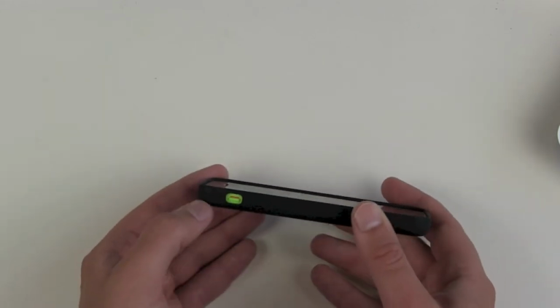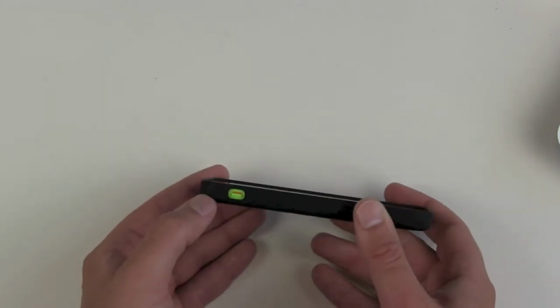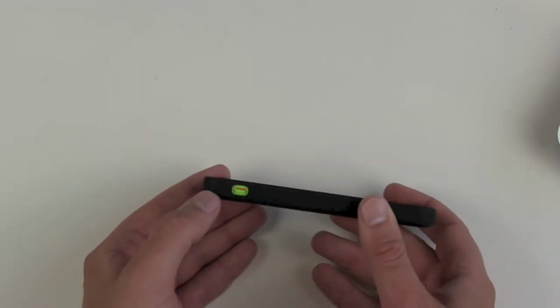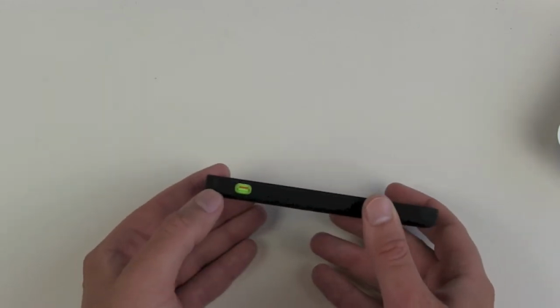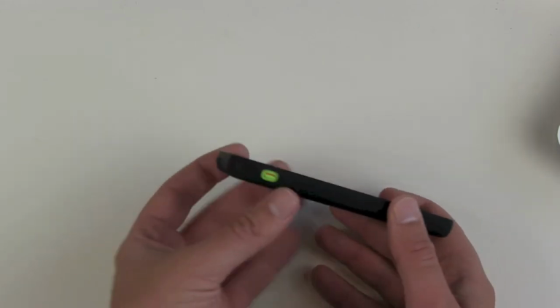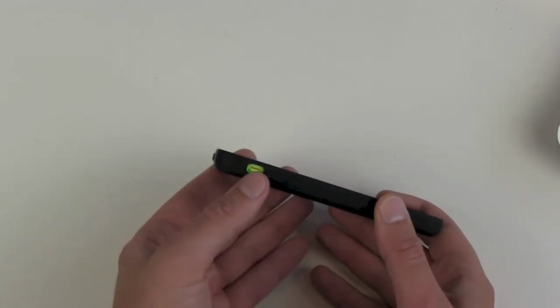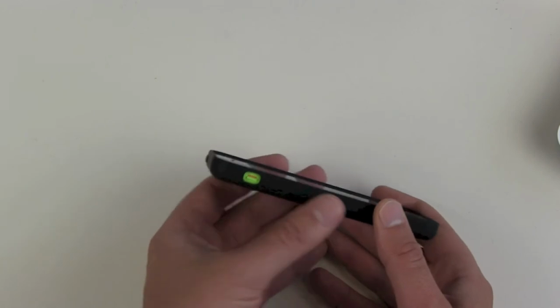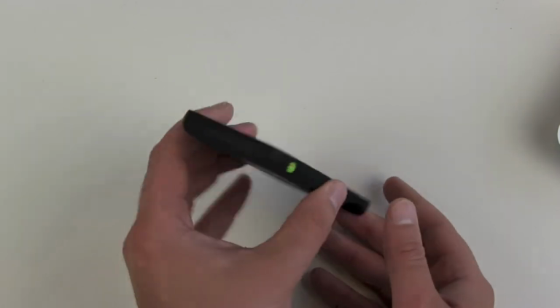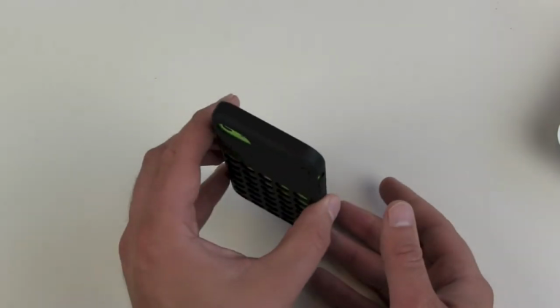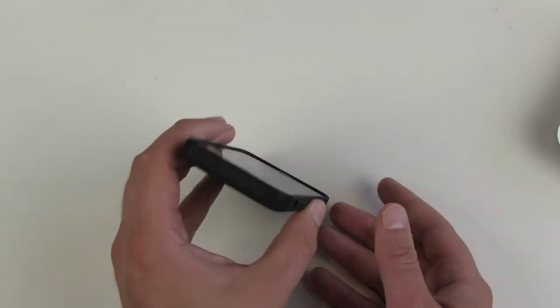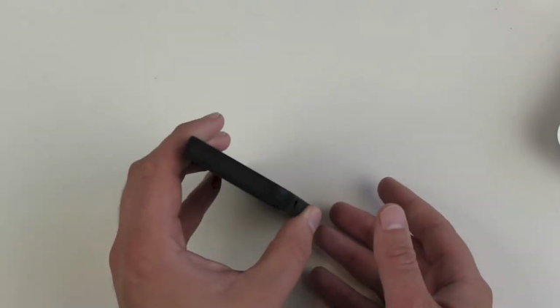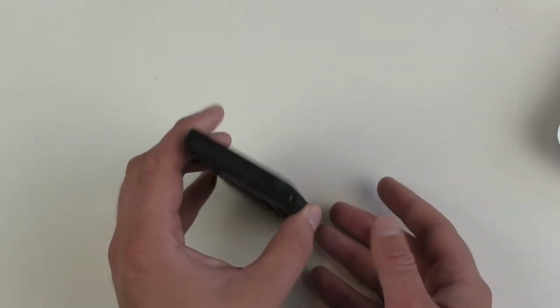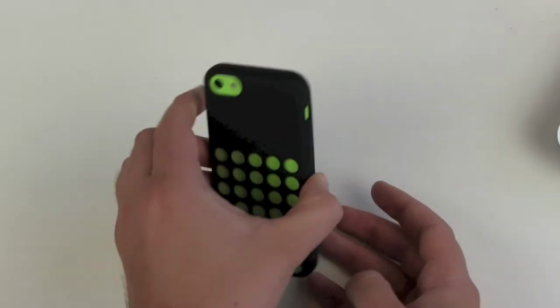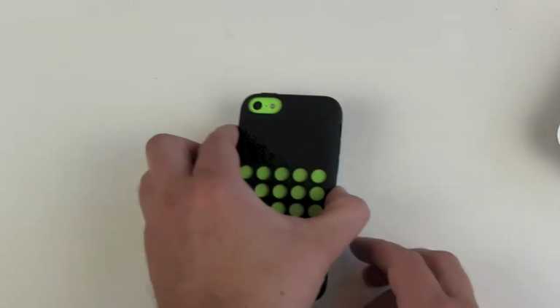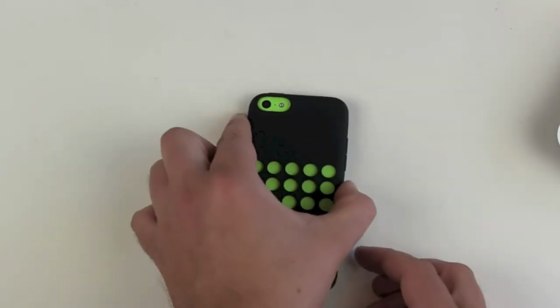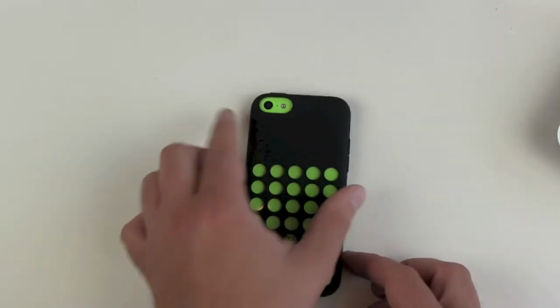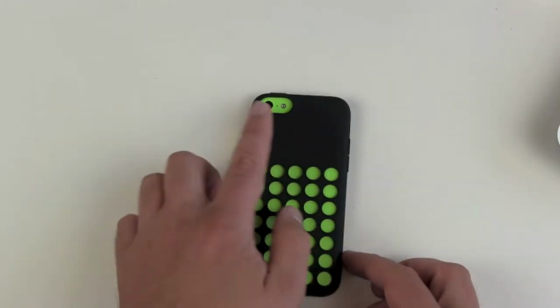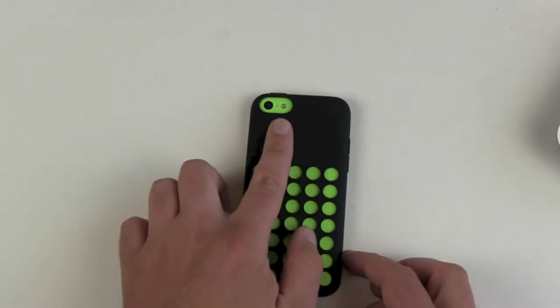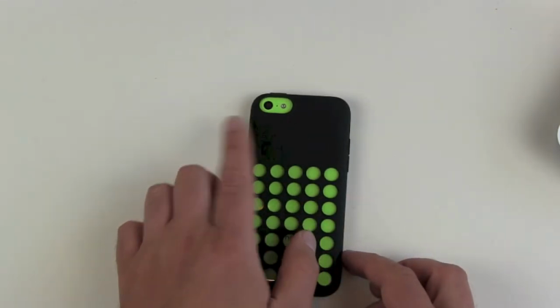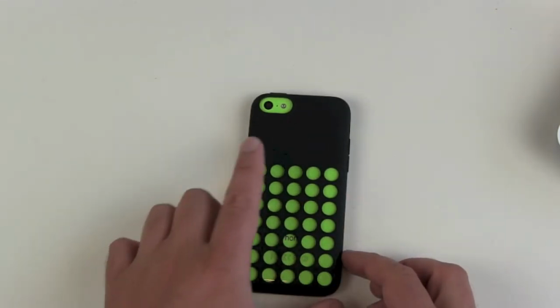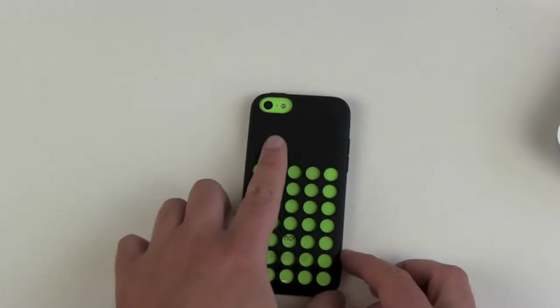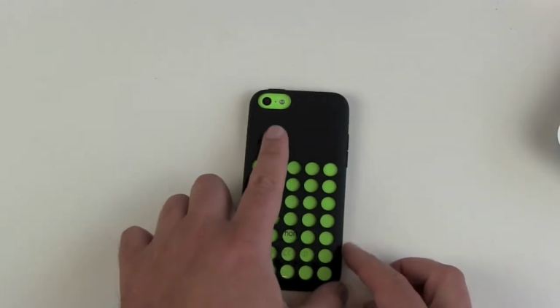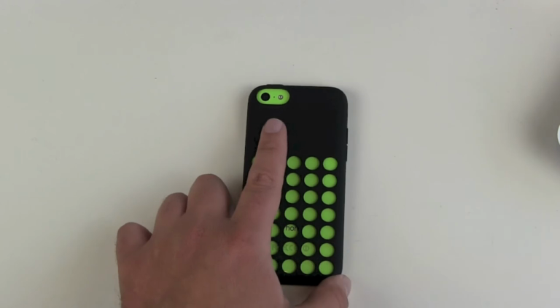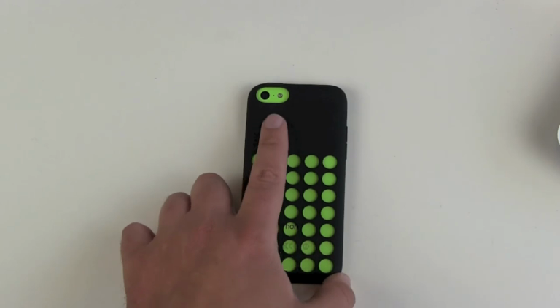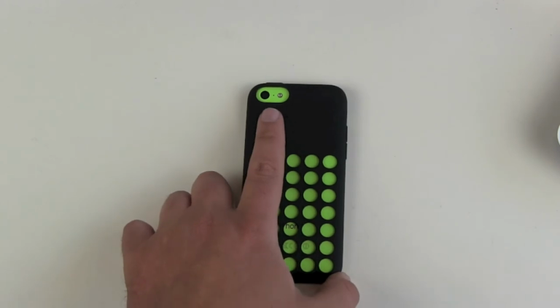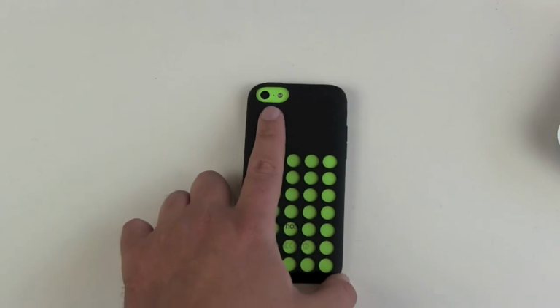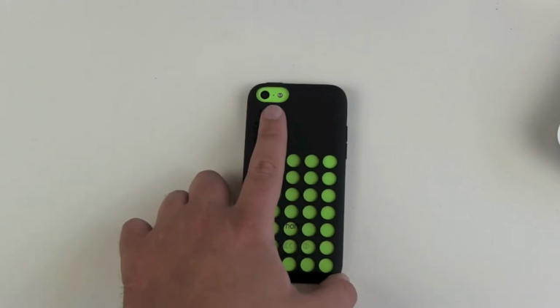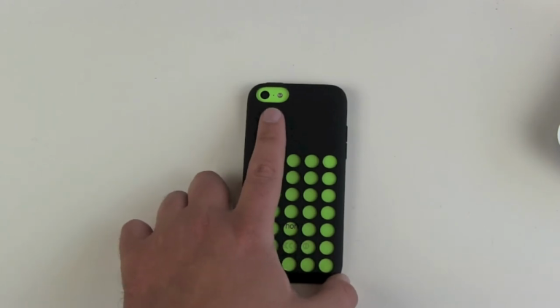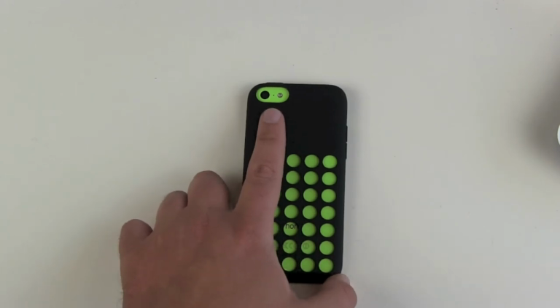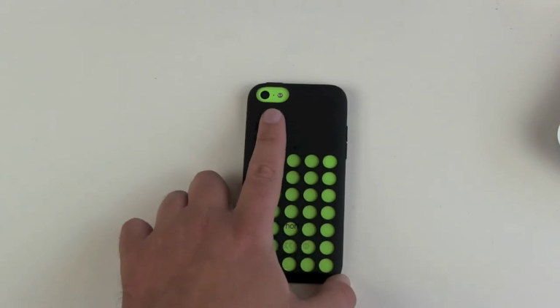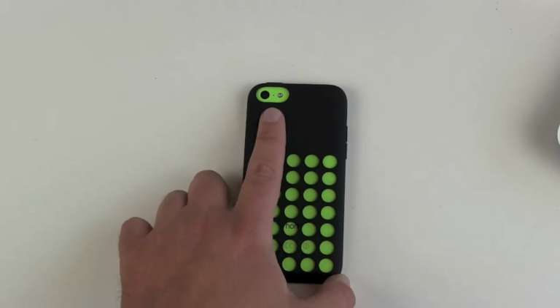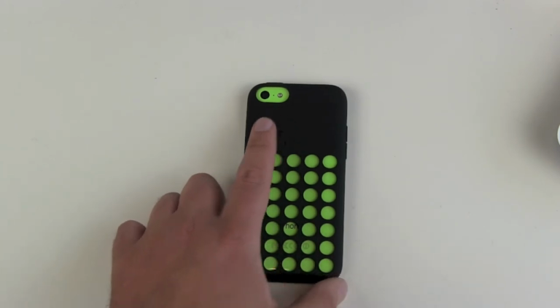You can also see the color of the phone on top. Nothing covering the back of course — there's free space for the camera, your second microphone, and the LED flash.